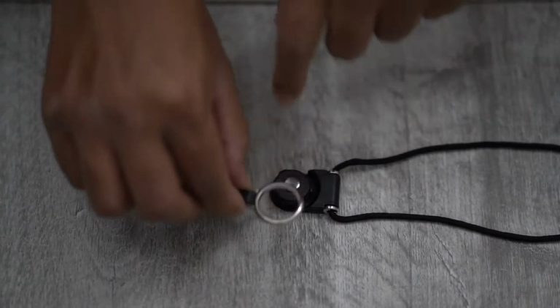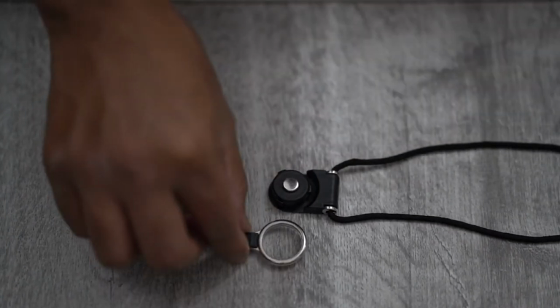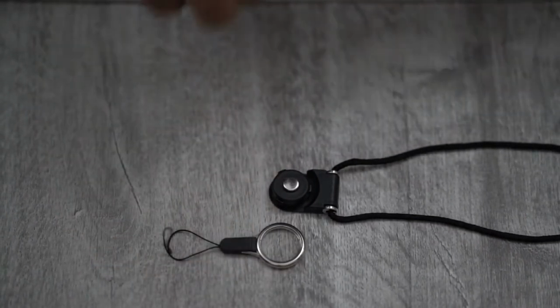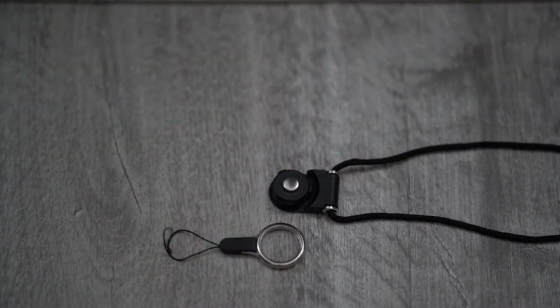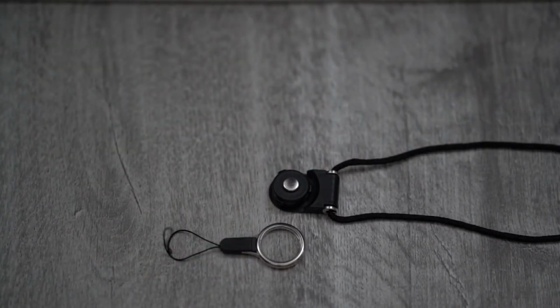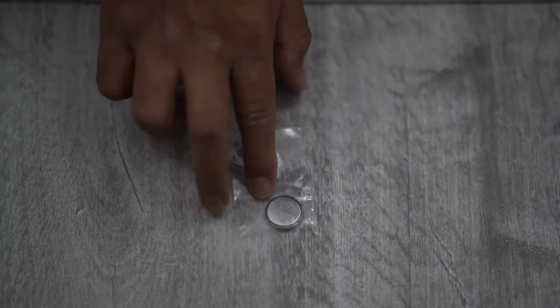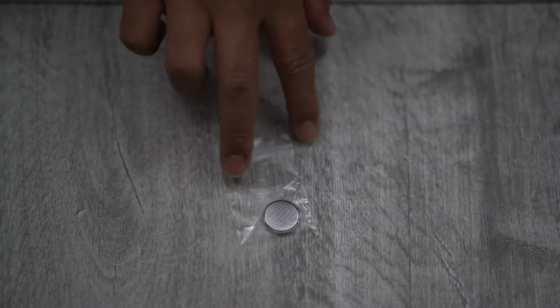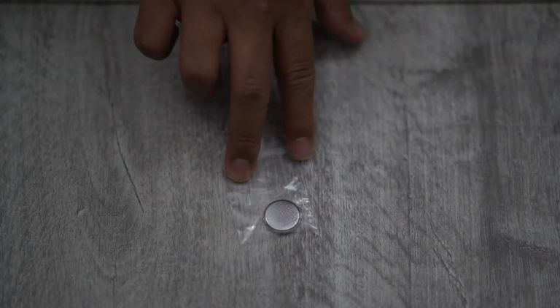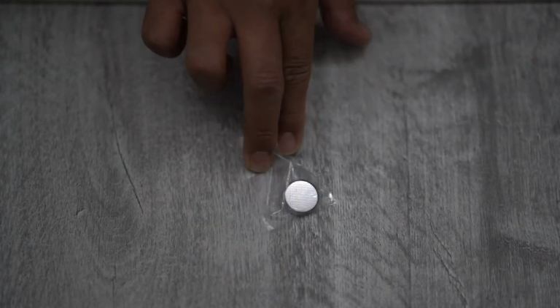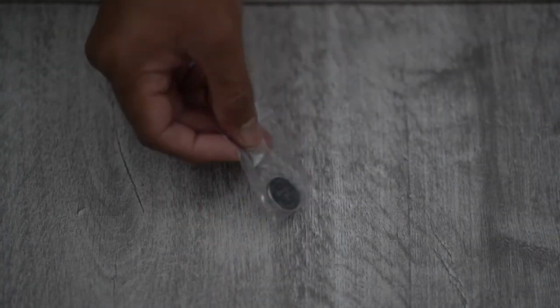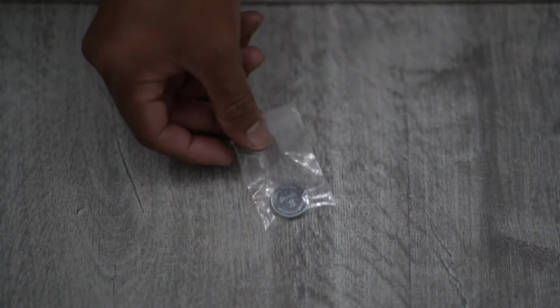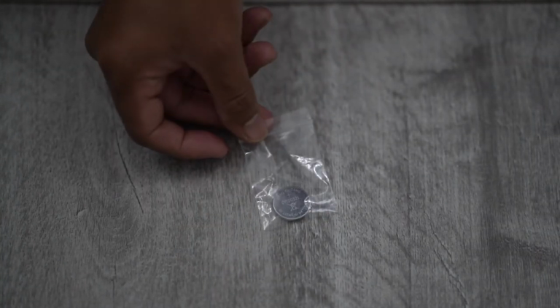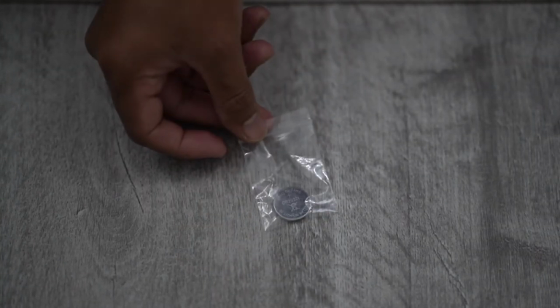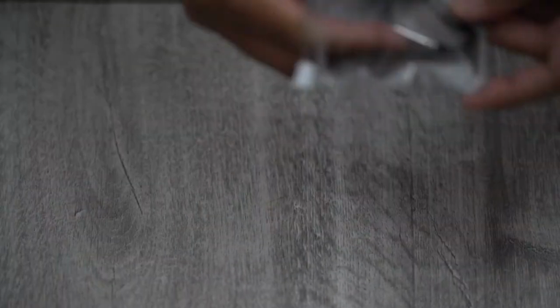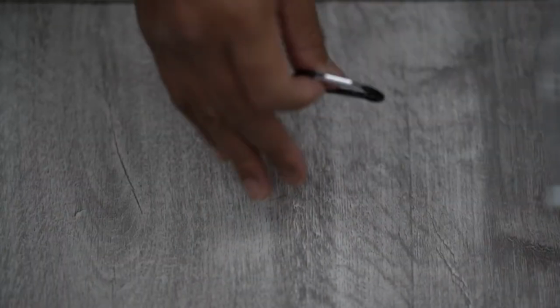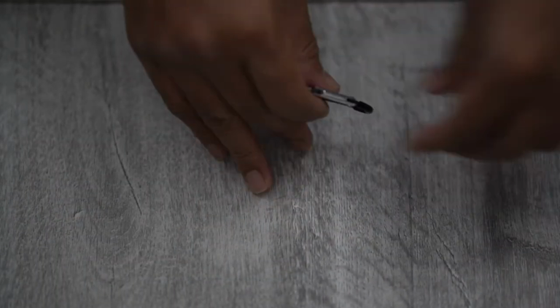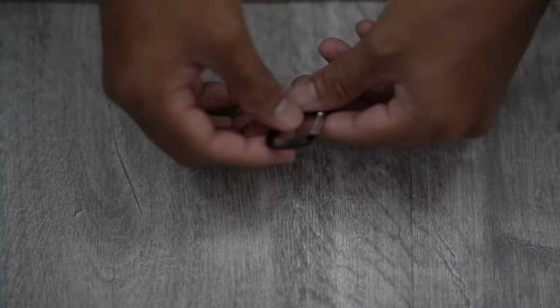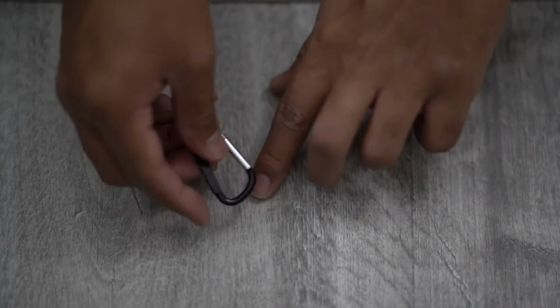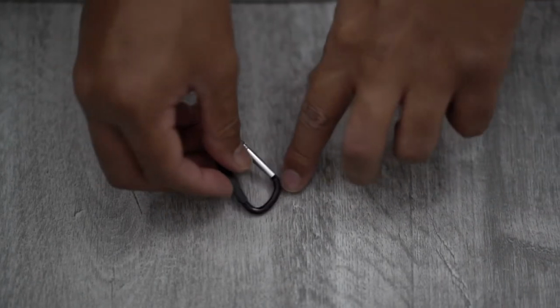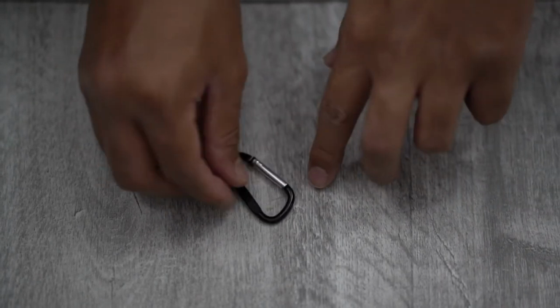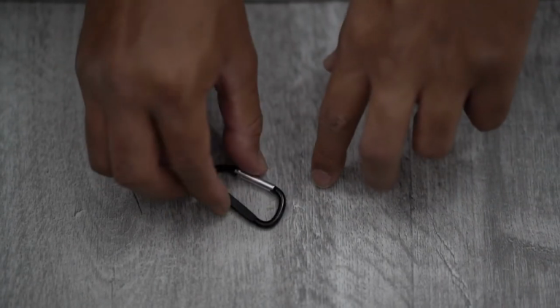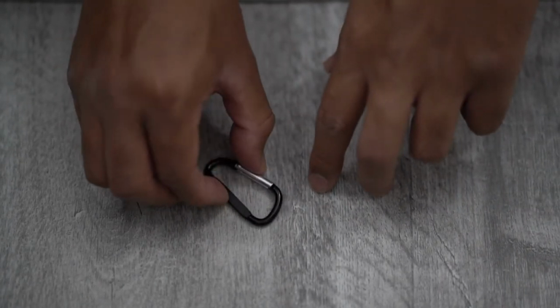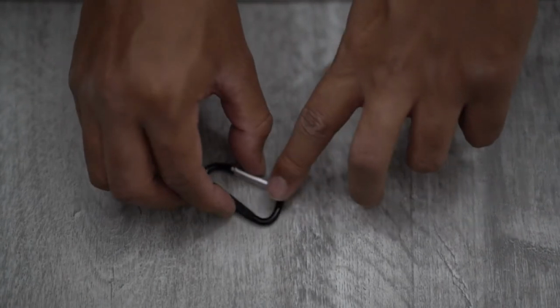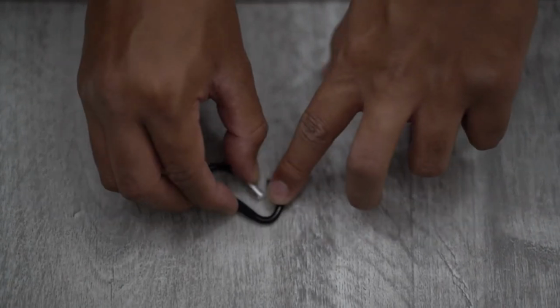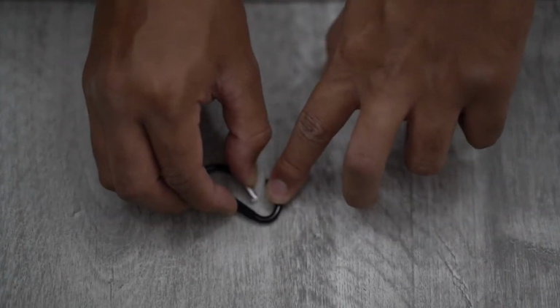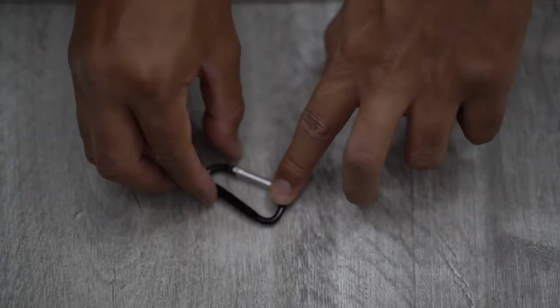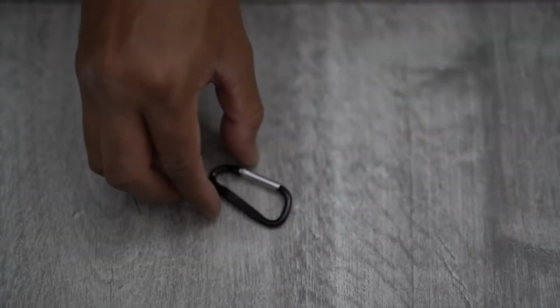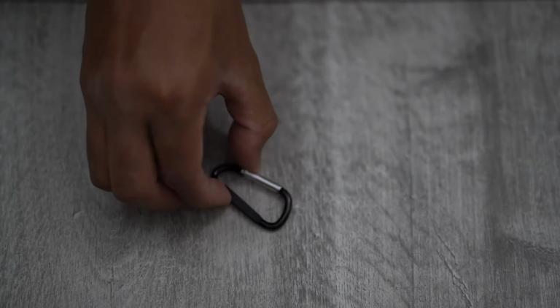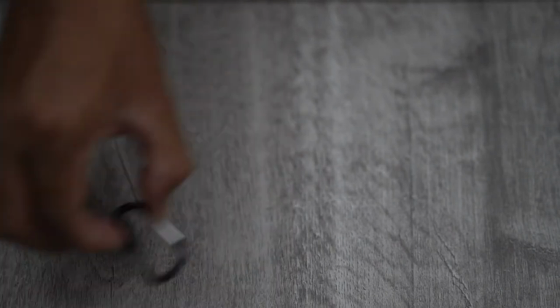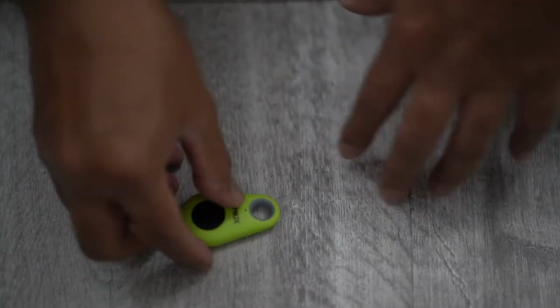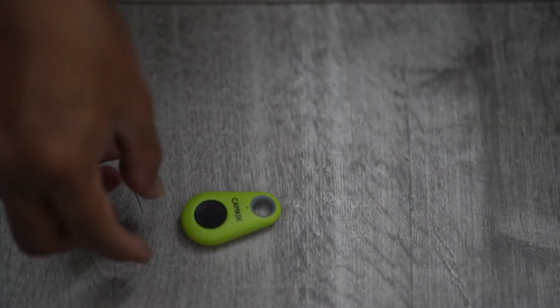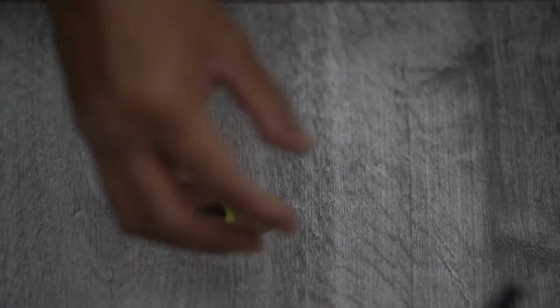You also get a spare battery, and a carabiner if you wanted to attach the remote to your rucksack or a camera bag.